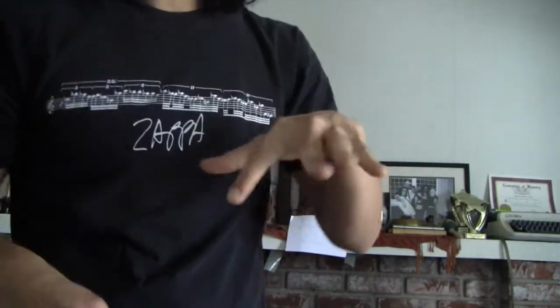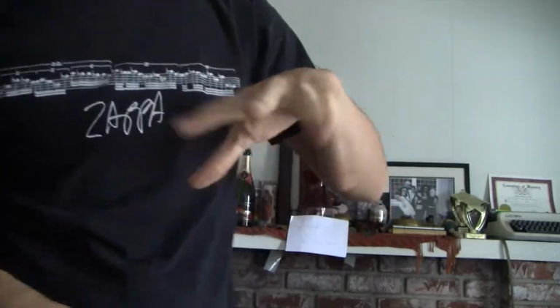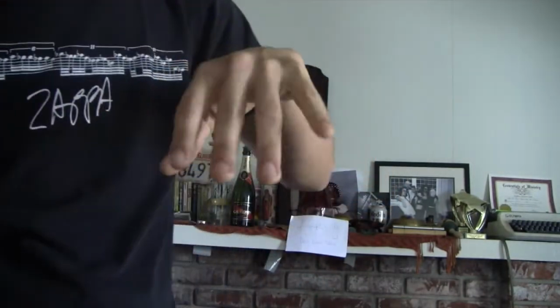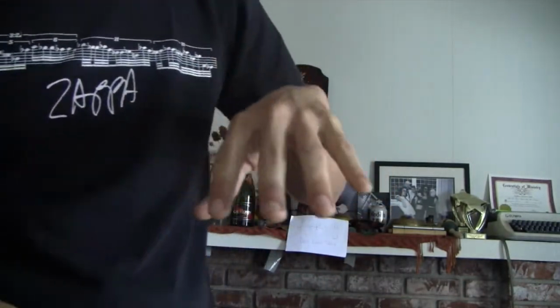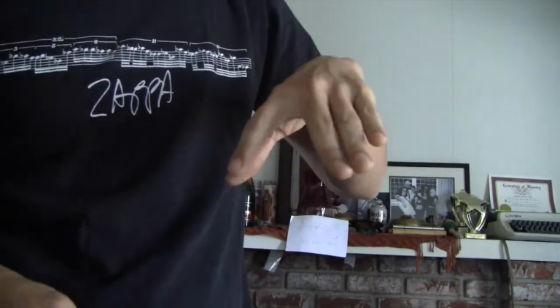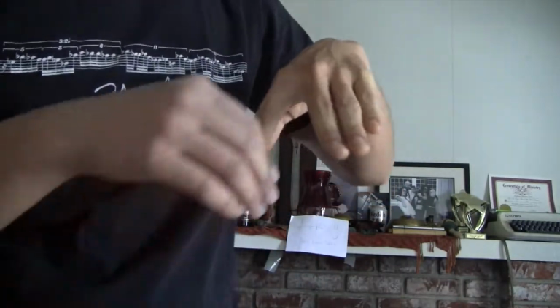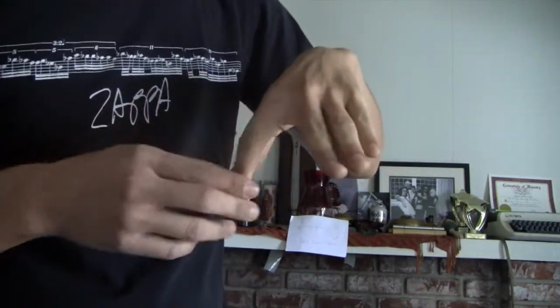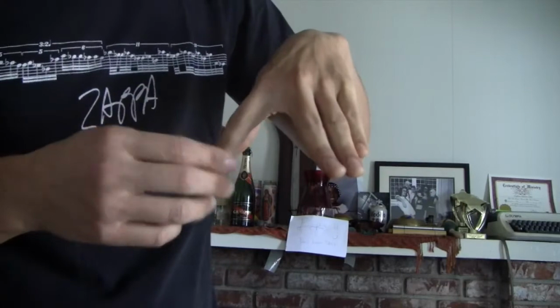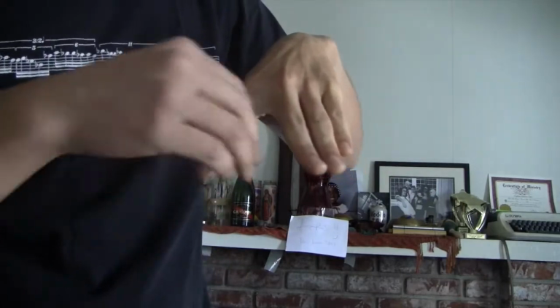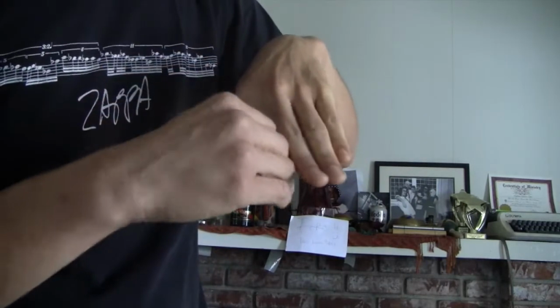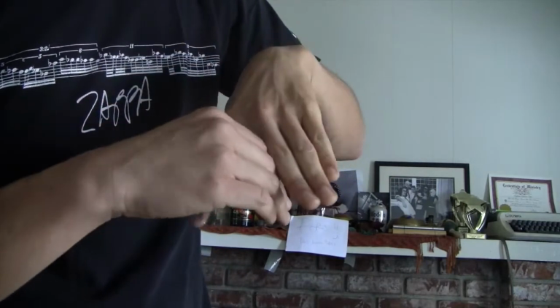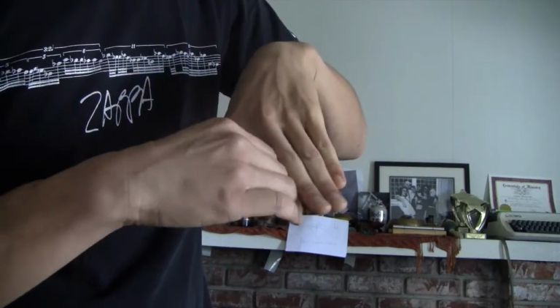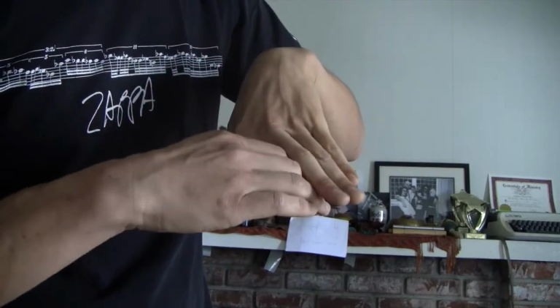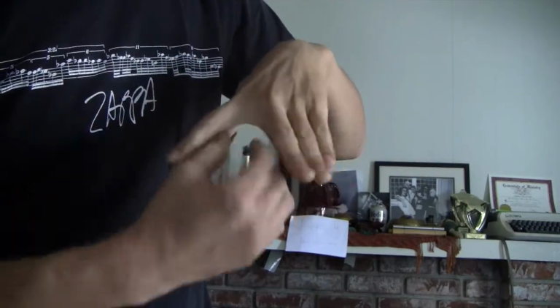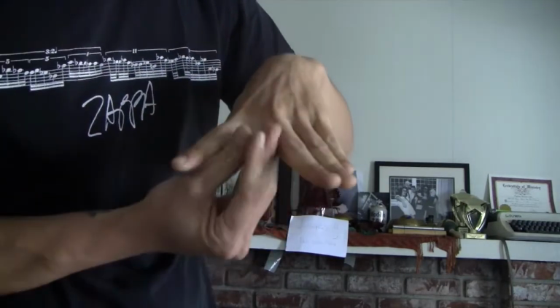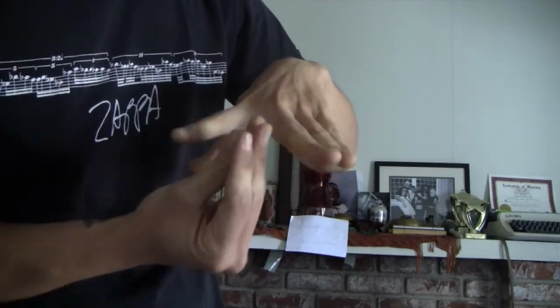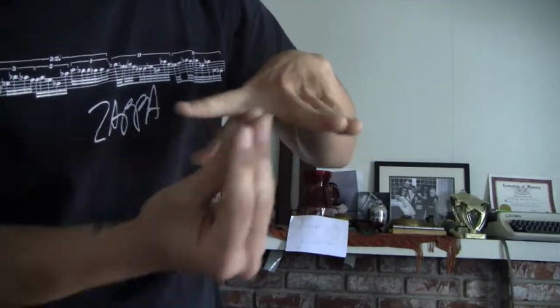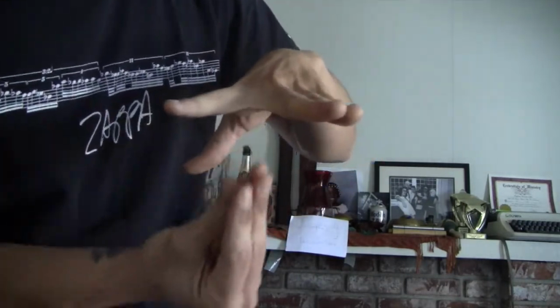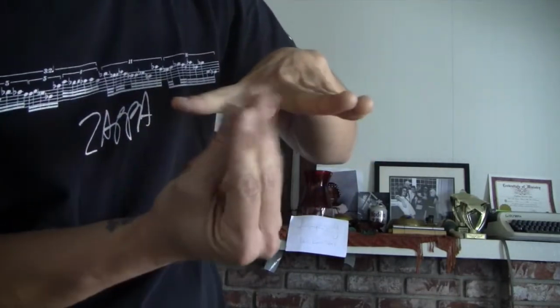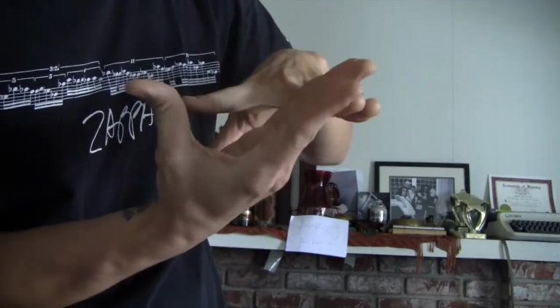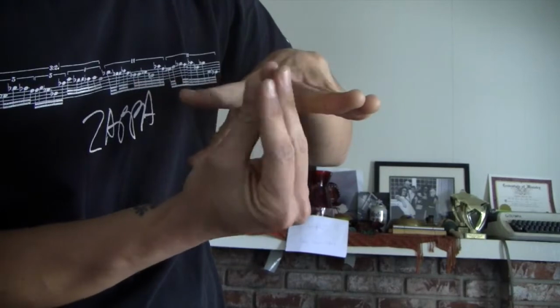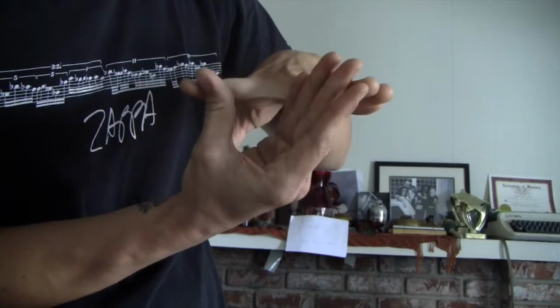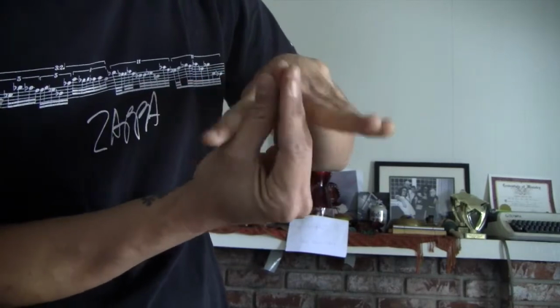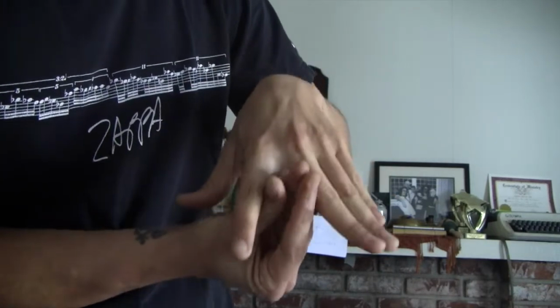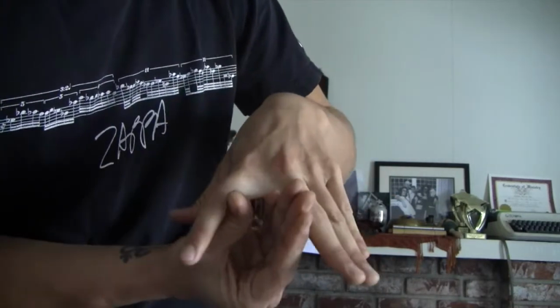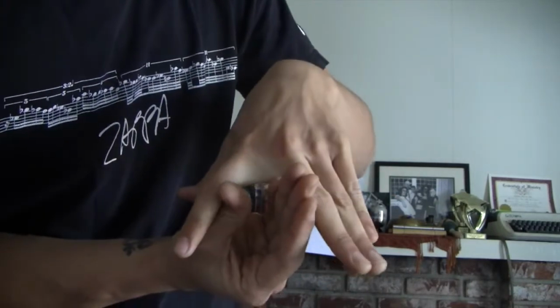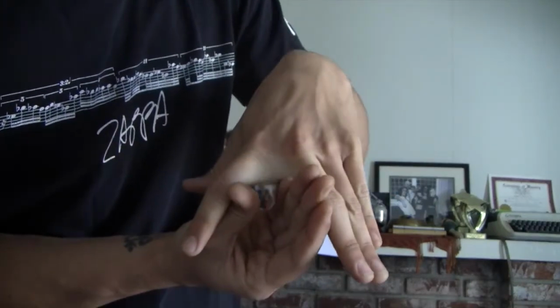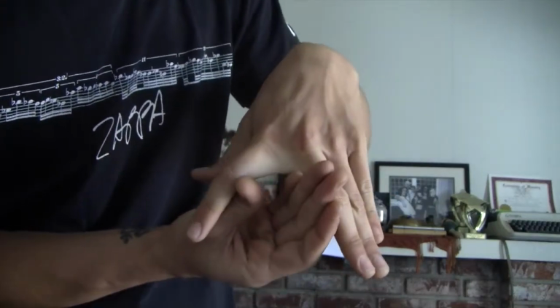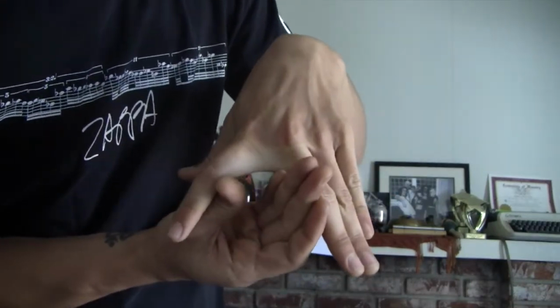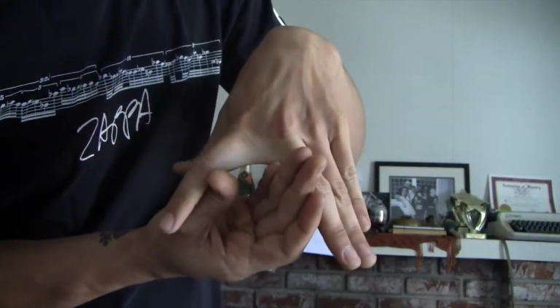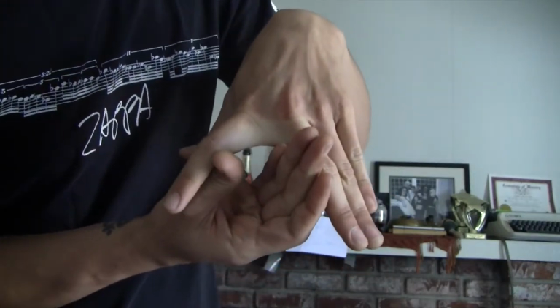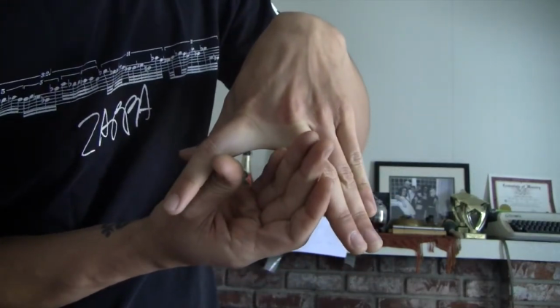The next stretch I like to do is stretch in between my fingers. Essentially I'm putting my hand in this way and spreading each finger out, so I'll just do something like that.